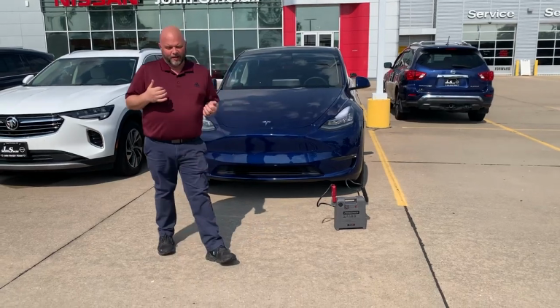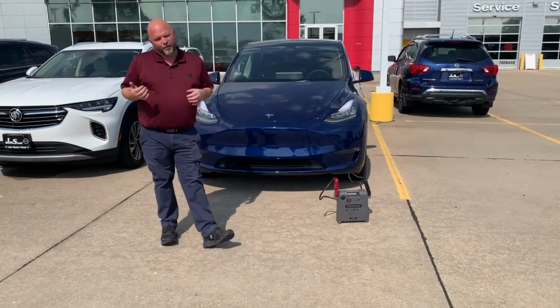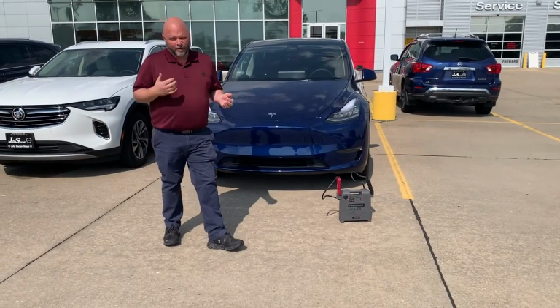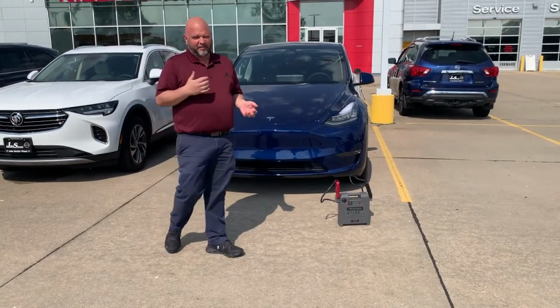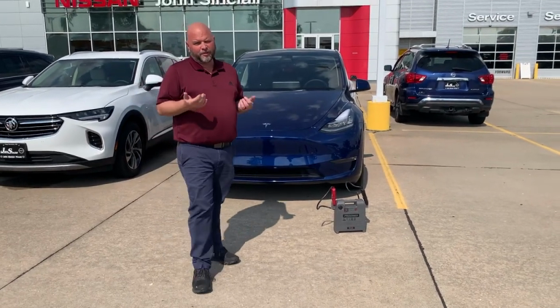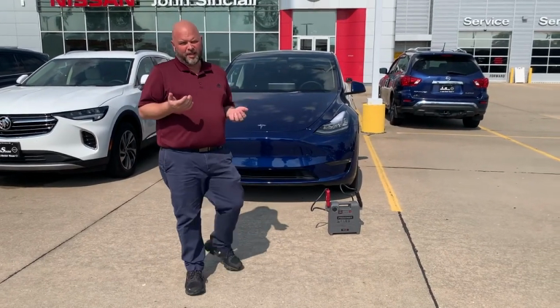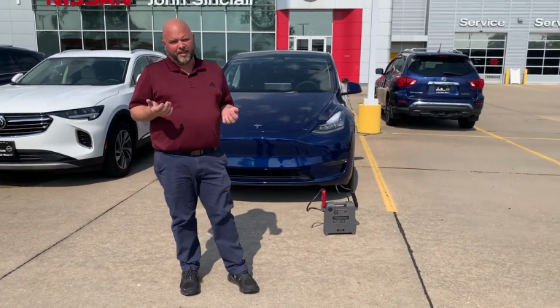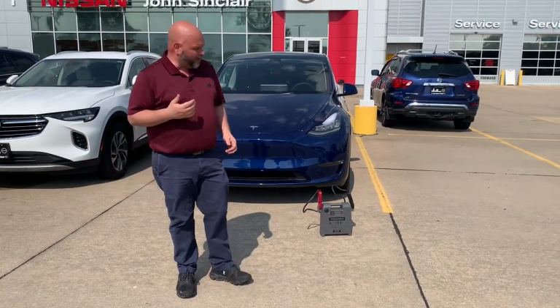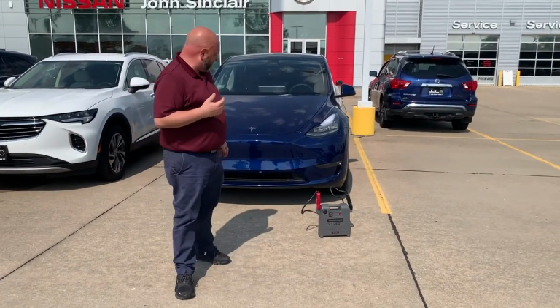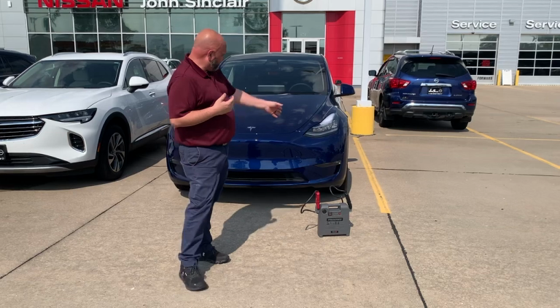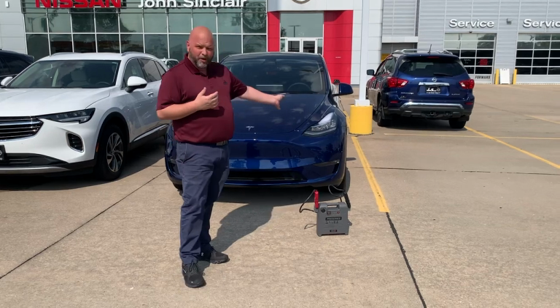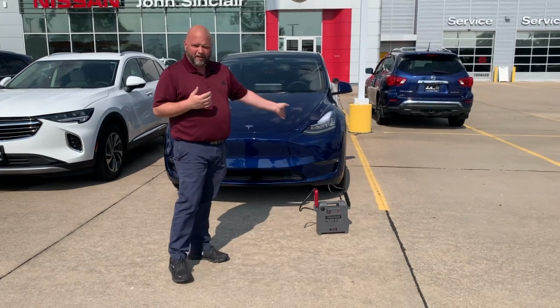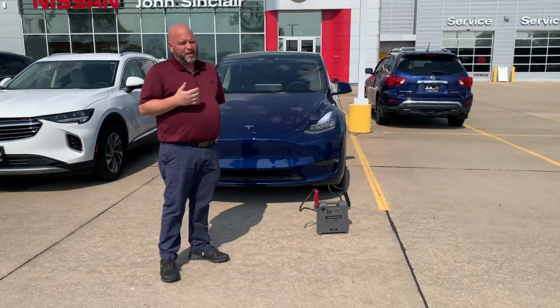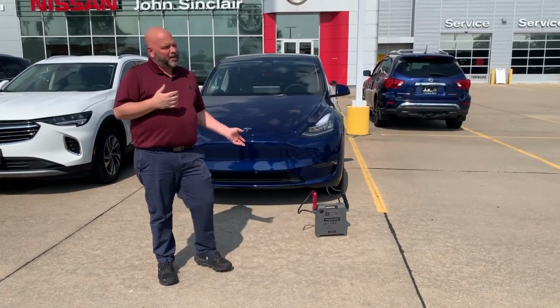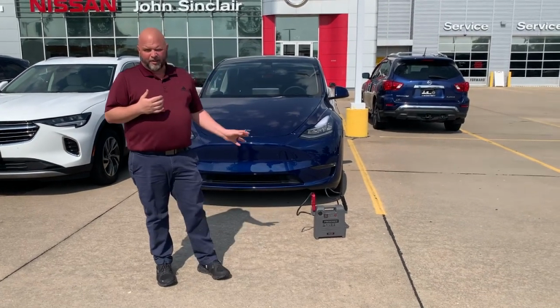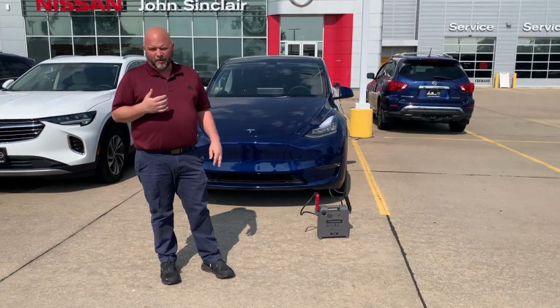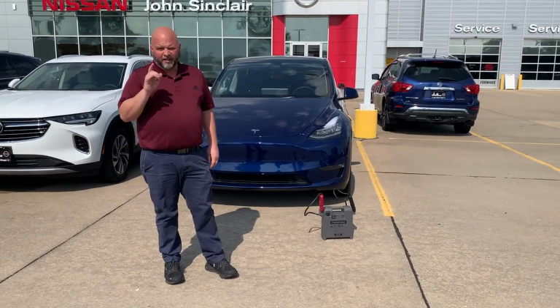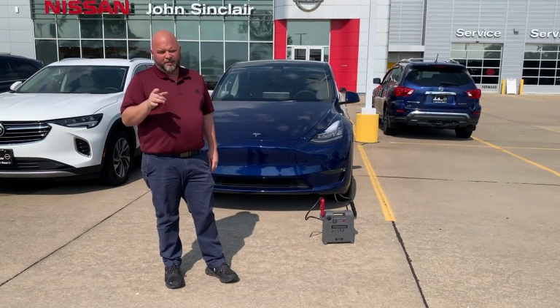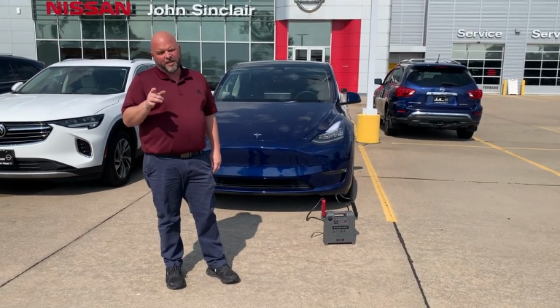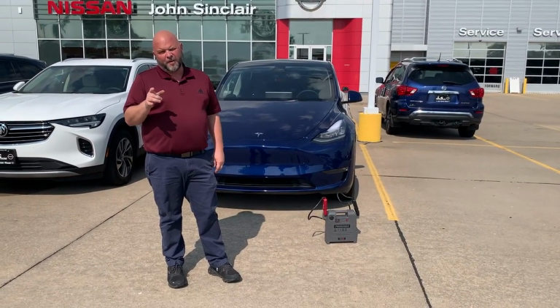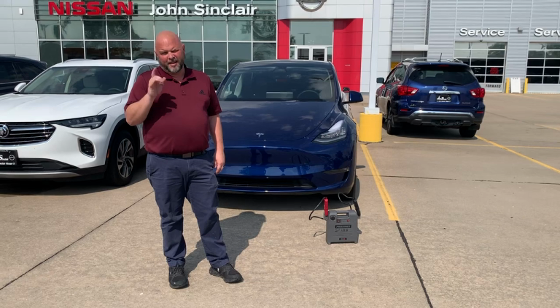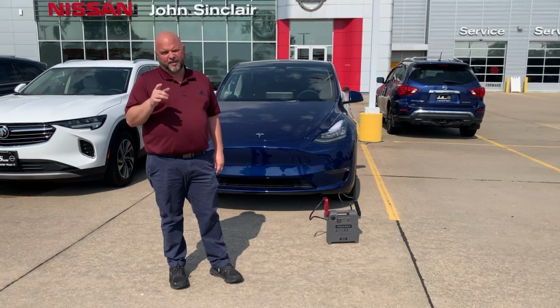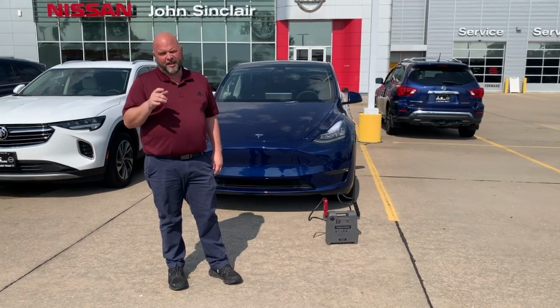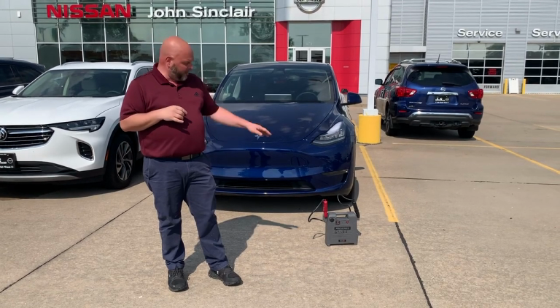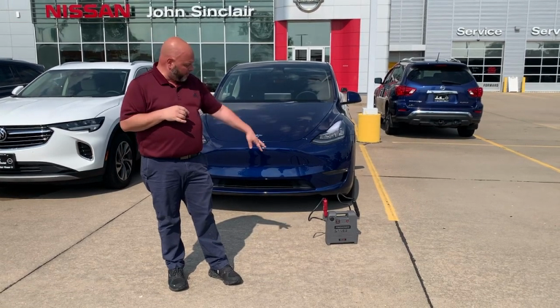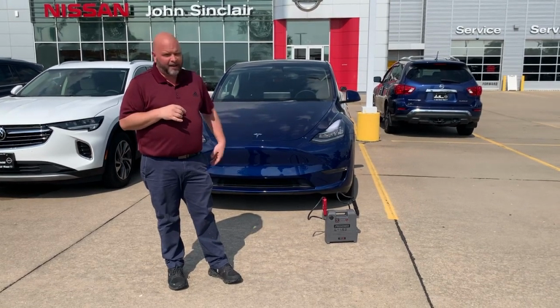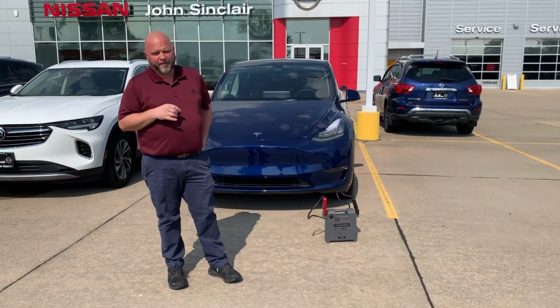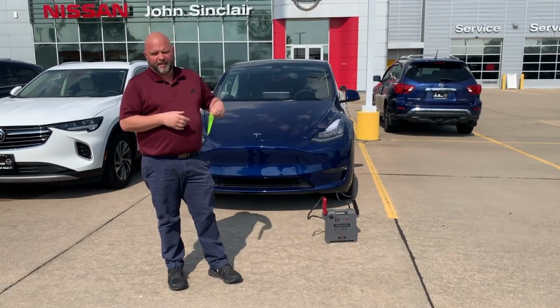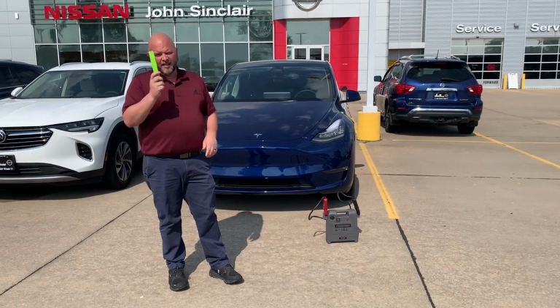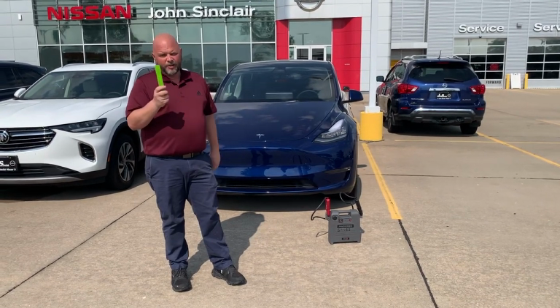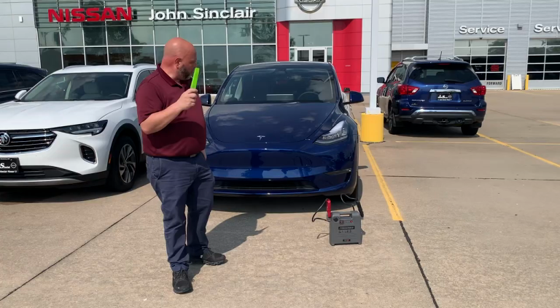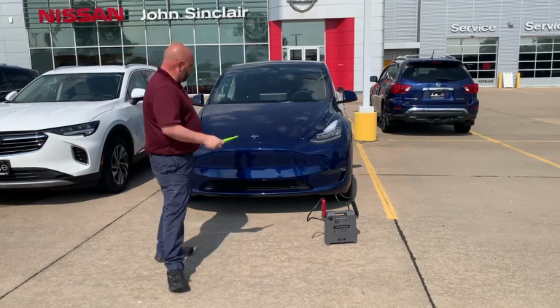Well, for the older Teslas — older than a 2019 — it was a little harder; you had to go in and do the wheel well. But on a 2019 or newer, there's a little bit easier method, and I'm going to show you that today. All you need is a power supply and a little tool. Watch this.